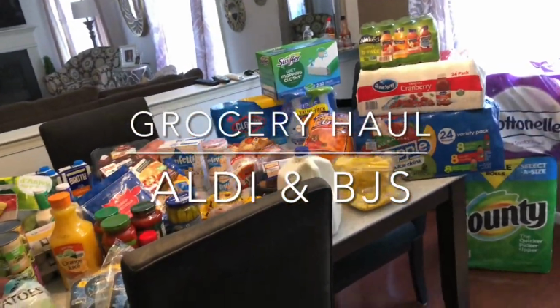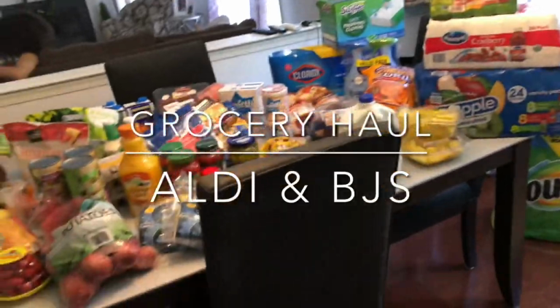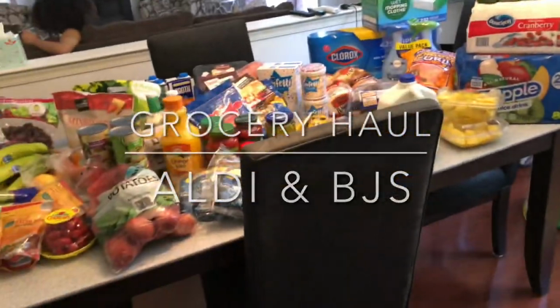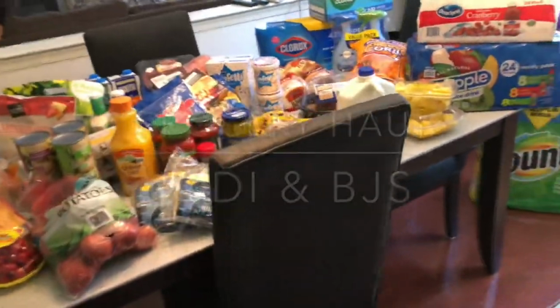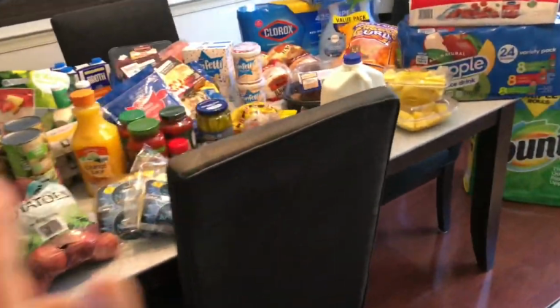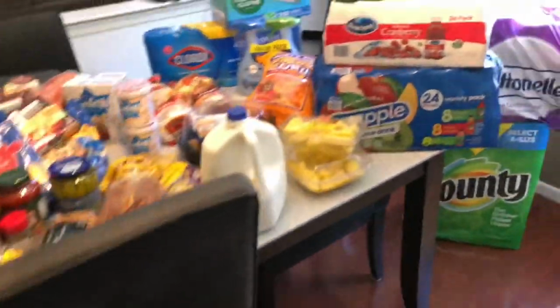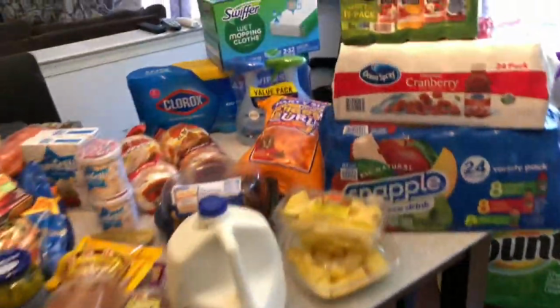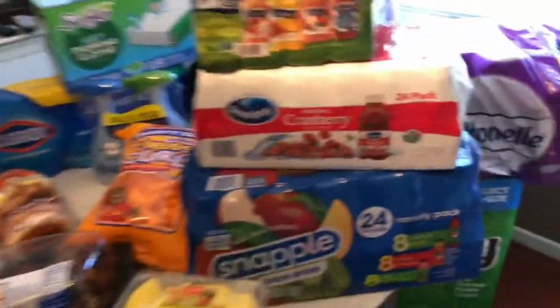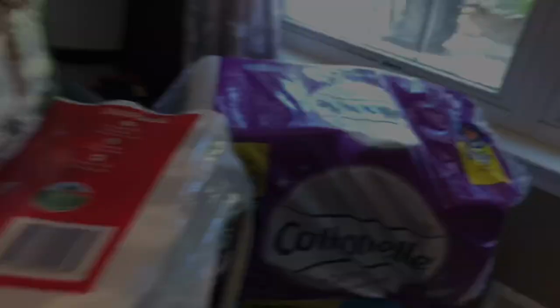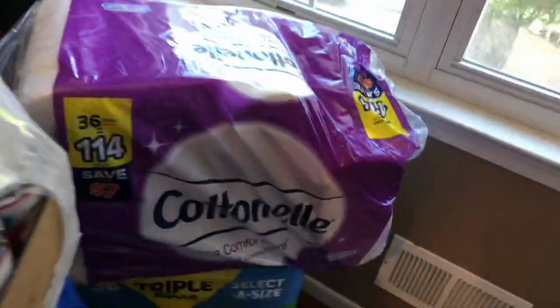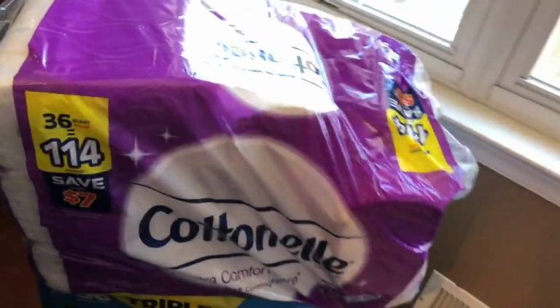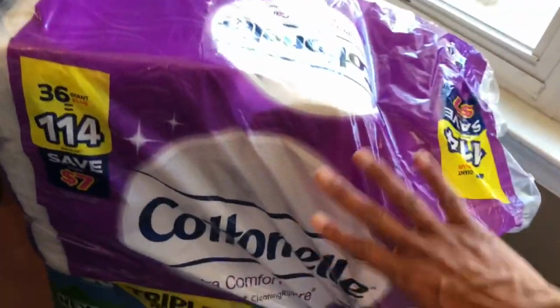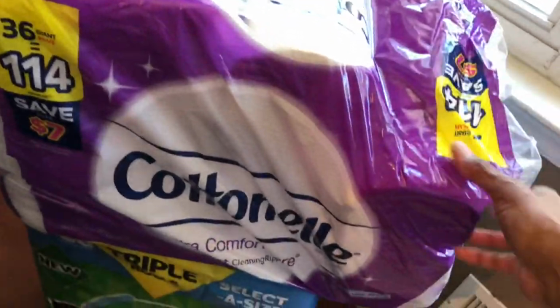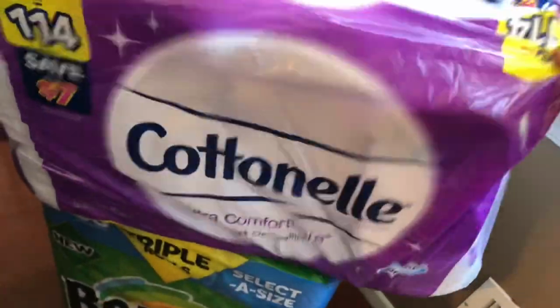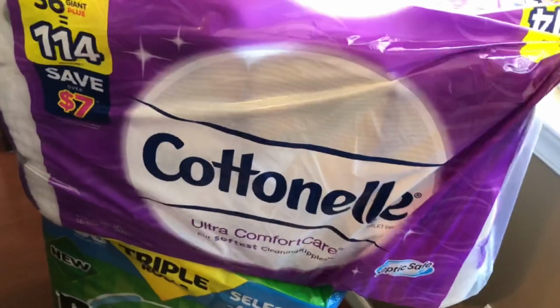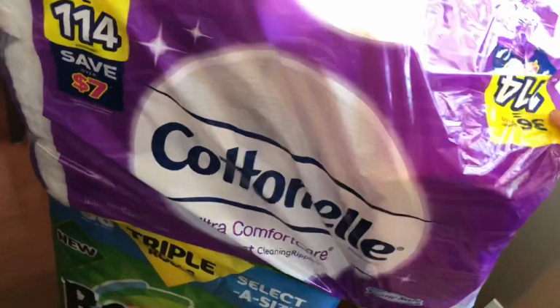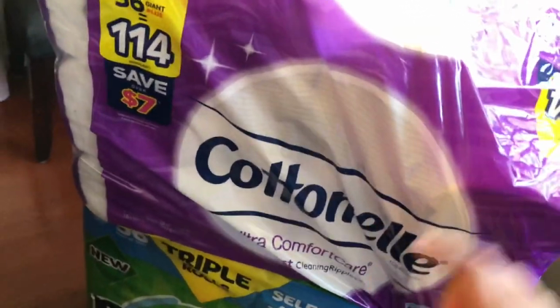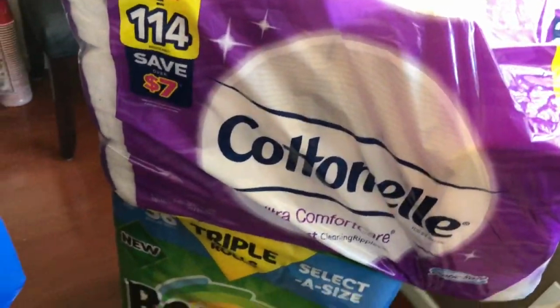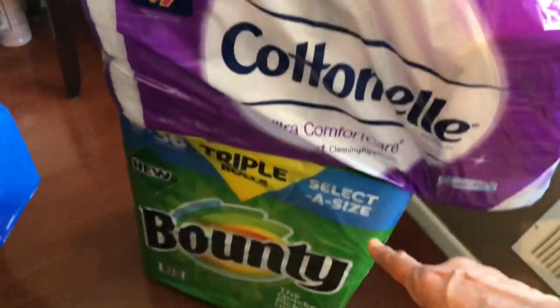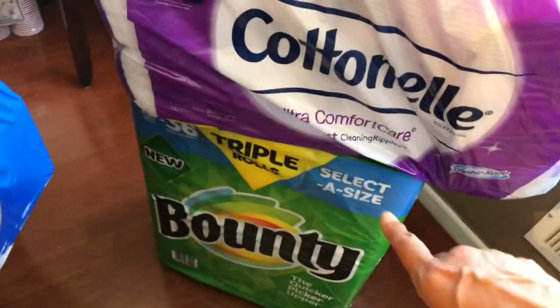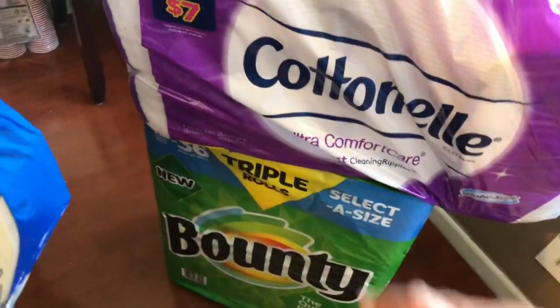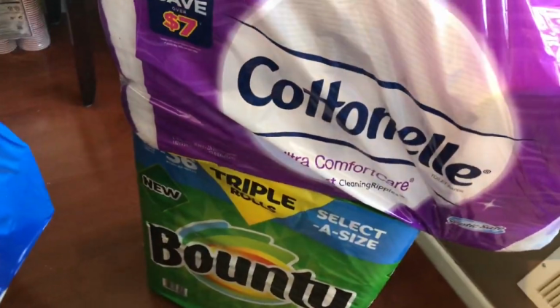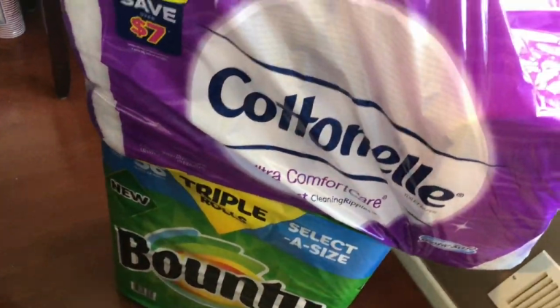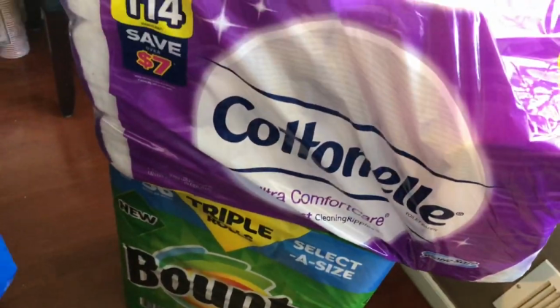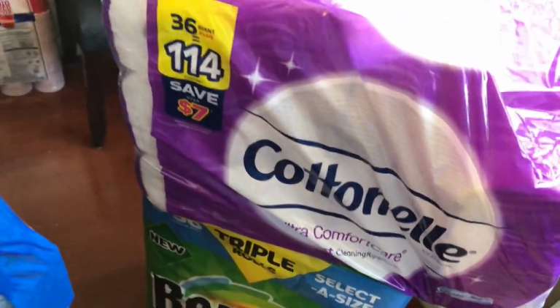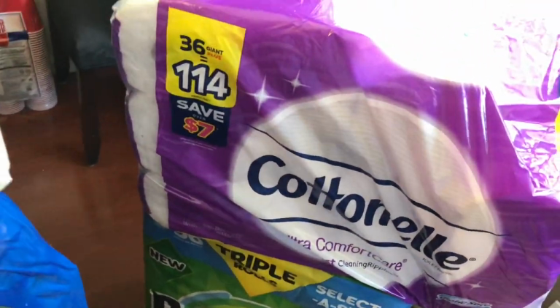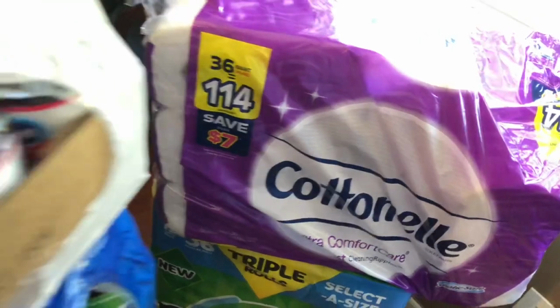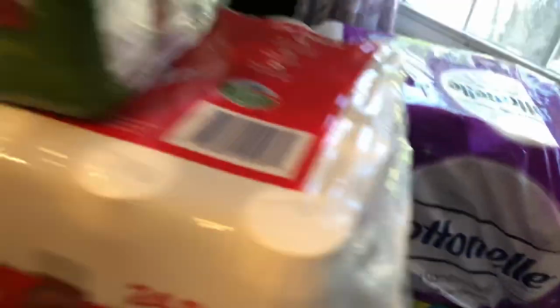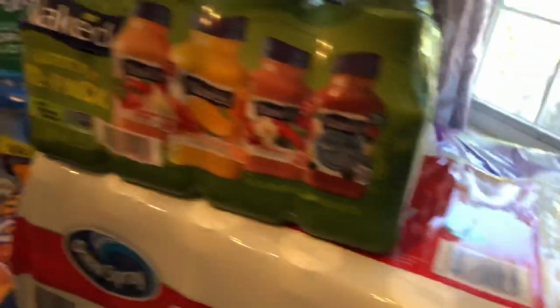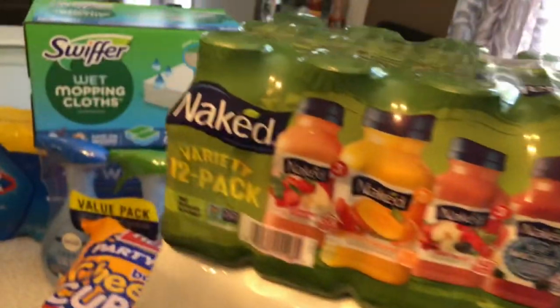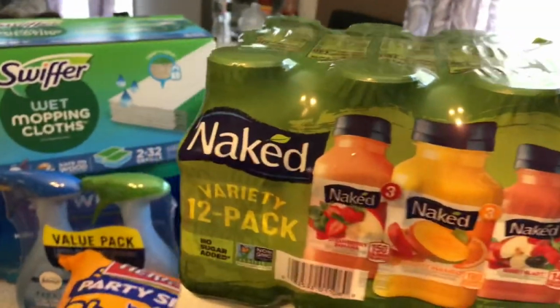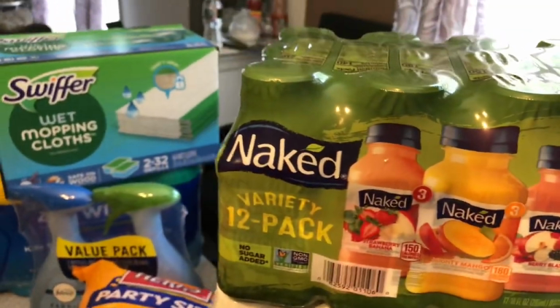Let's start with BJ's first. I needed some toilet paper so I picked up the Cottonelle. I also needed paper towels — Bounty paper towels, I always get those.